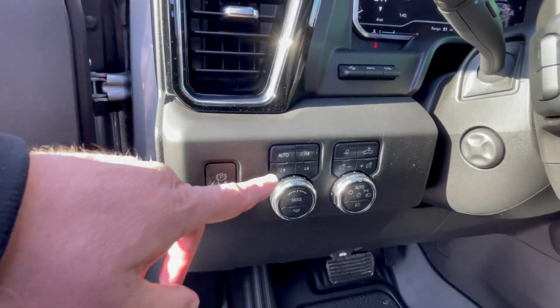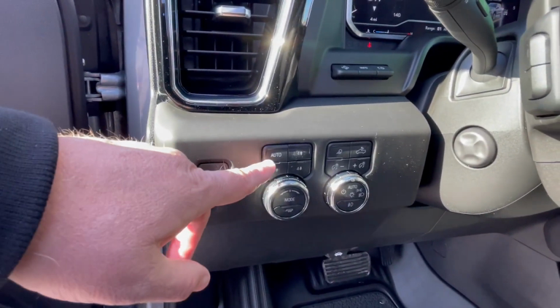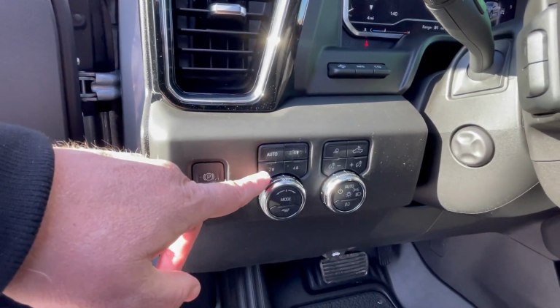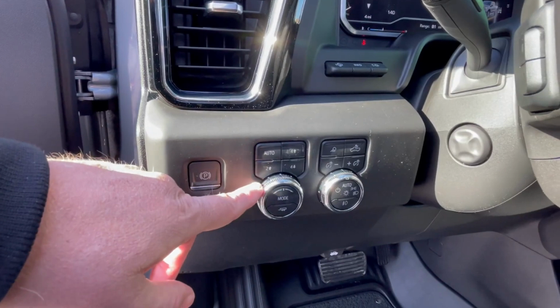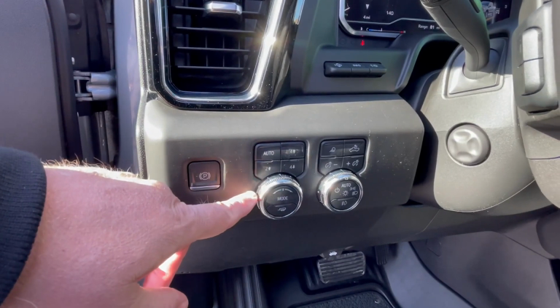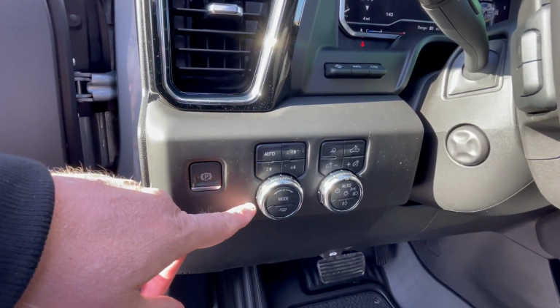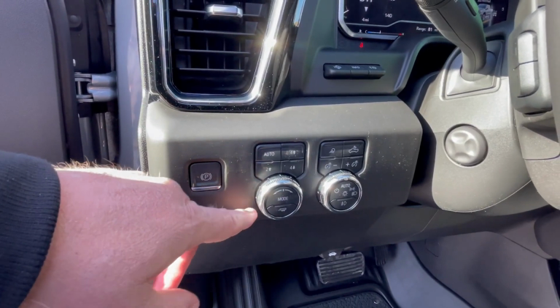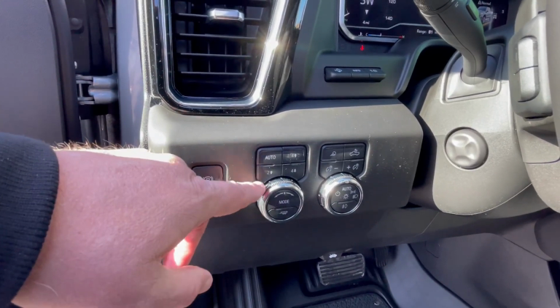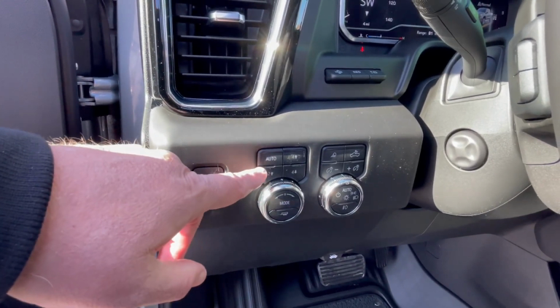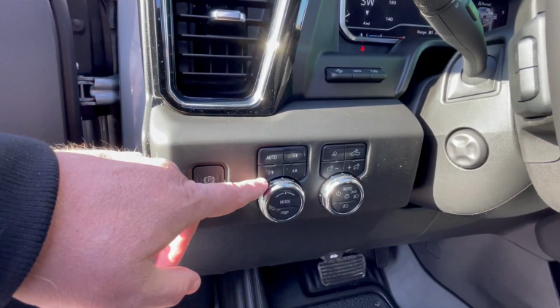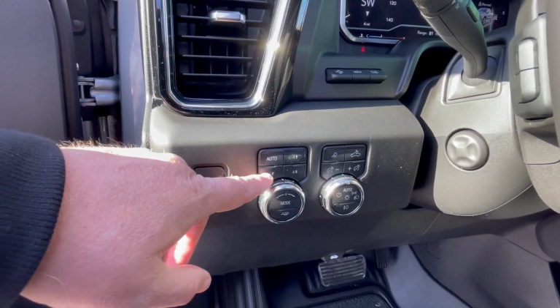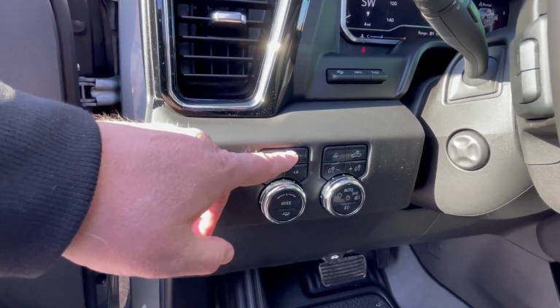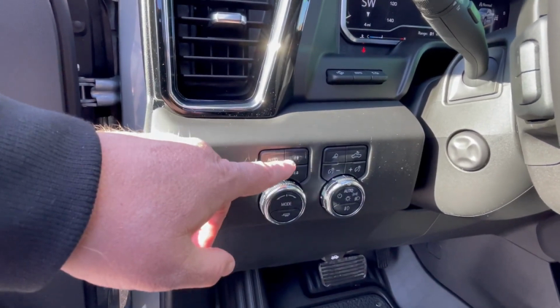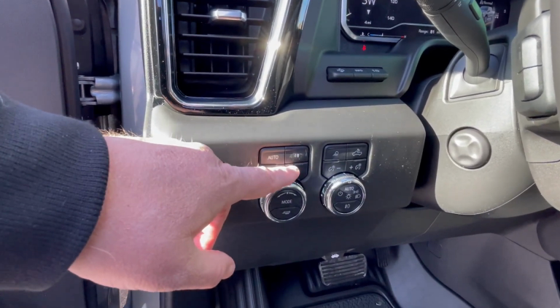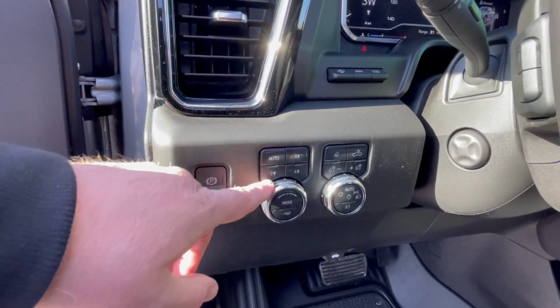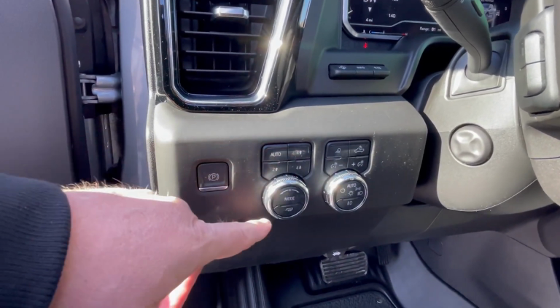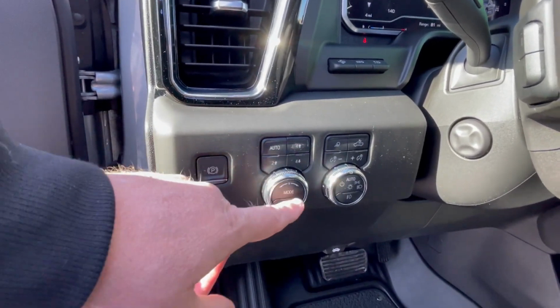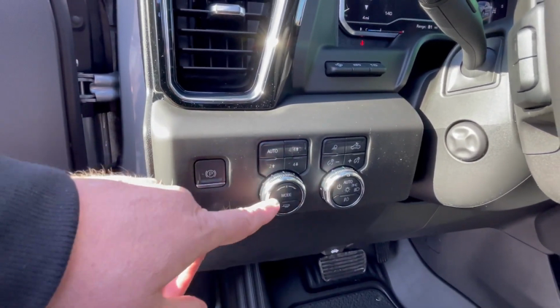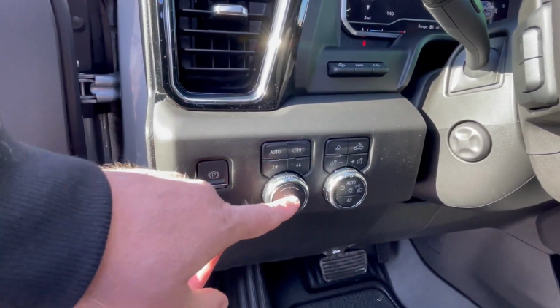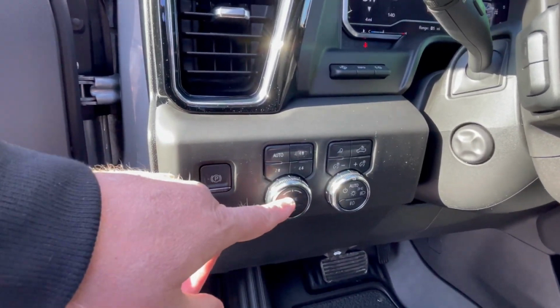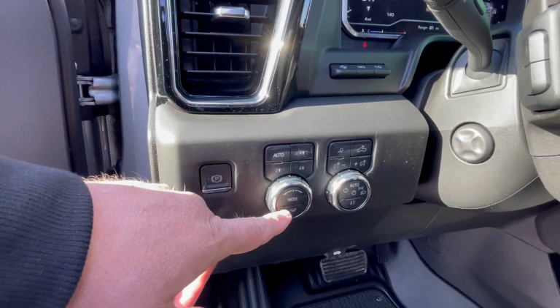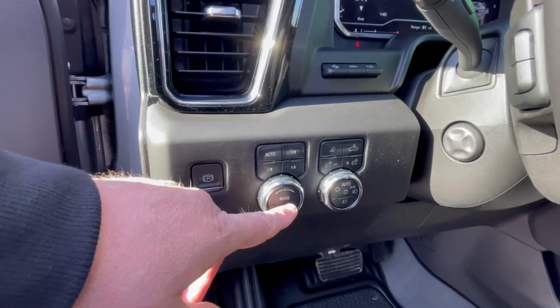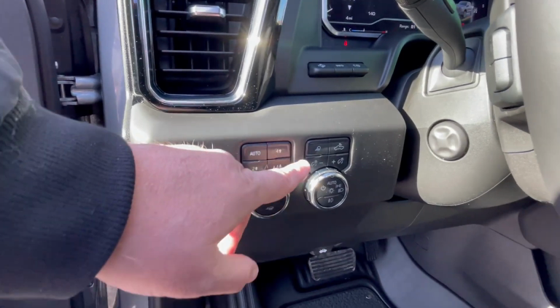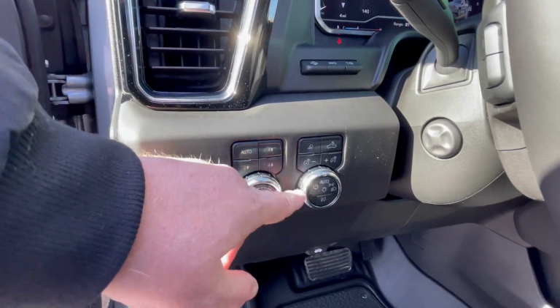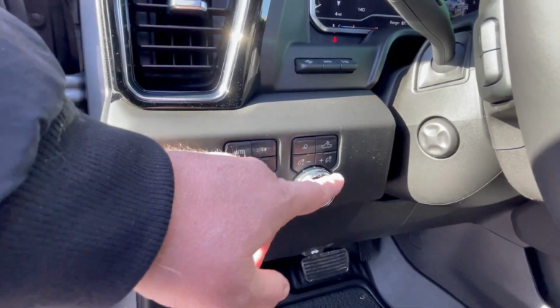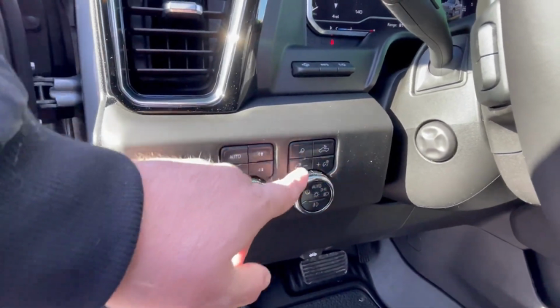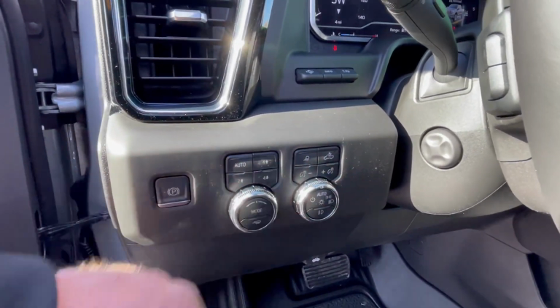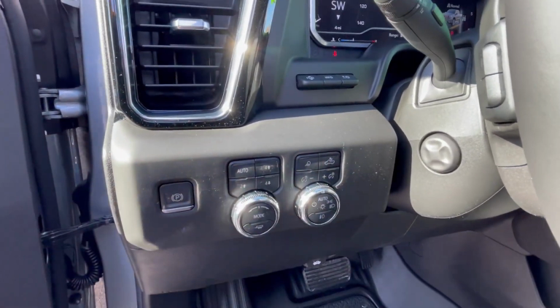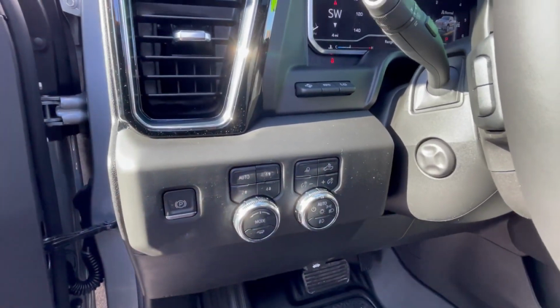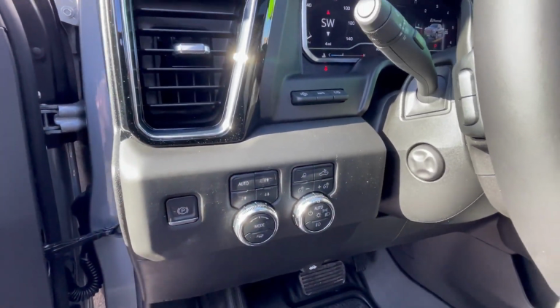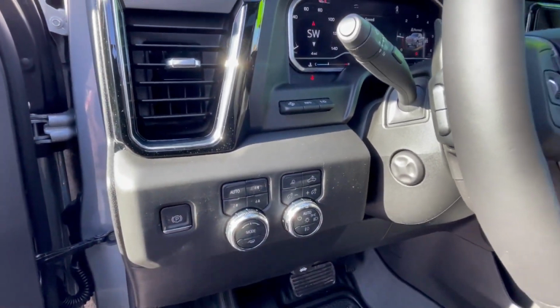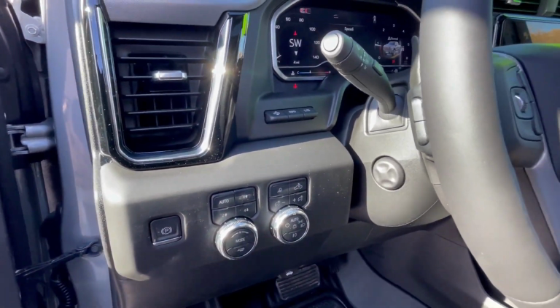Options for your drivetrain: auto, two-wheel high, four-wheel high, four-wheel low. Trailering mode. Numerous different options for interior and exterior lighting.